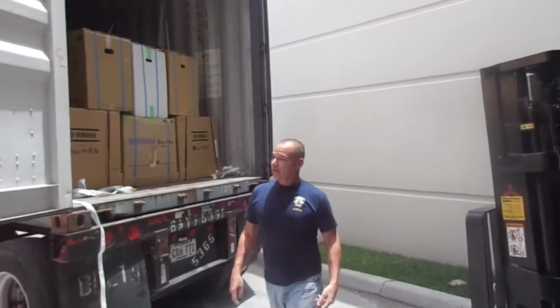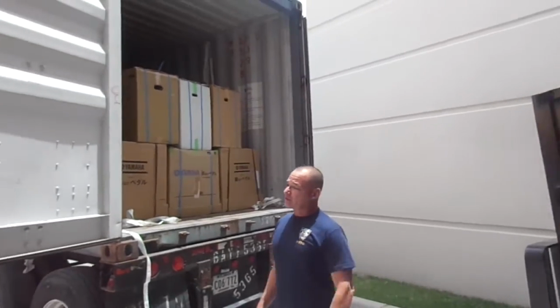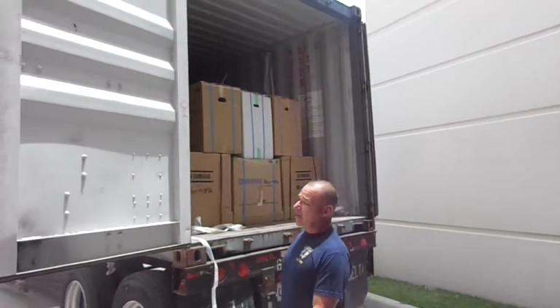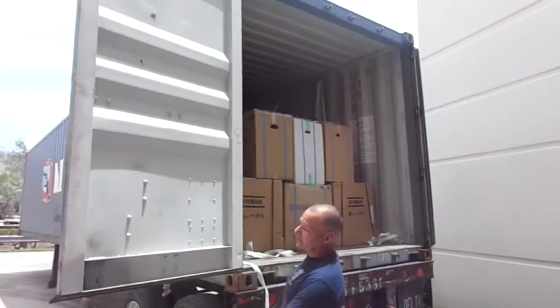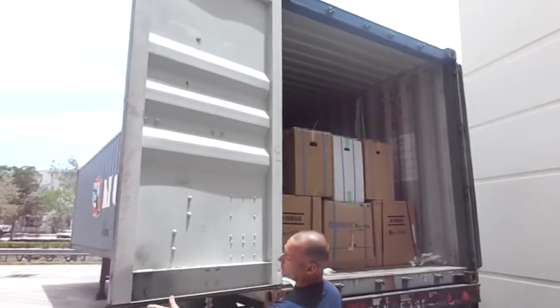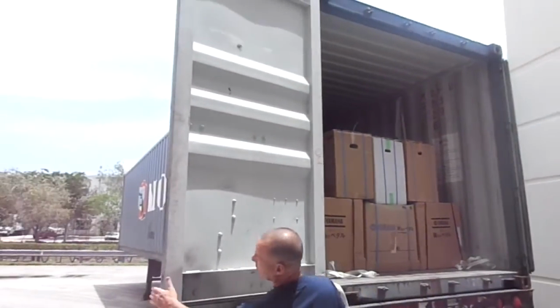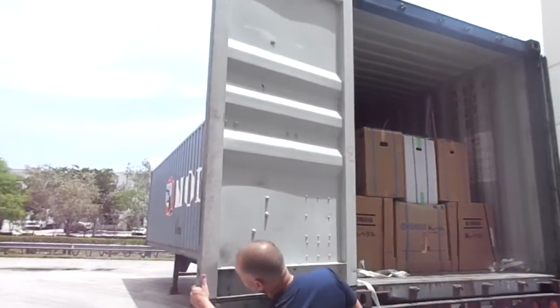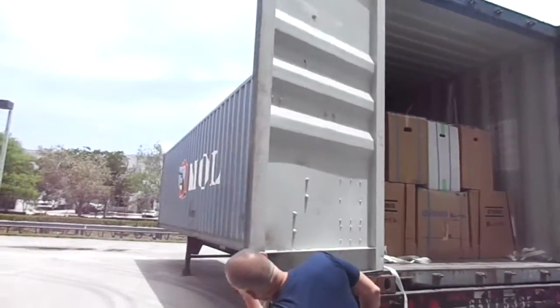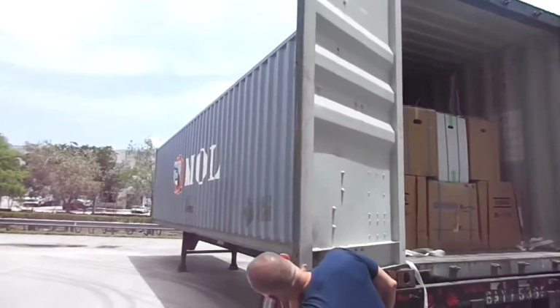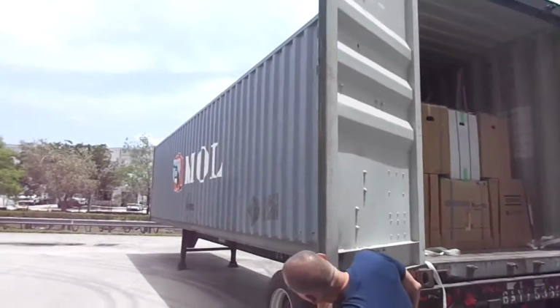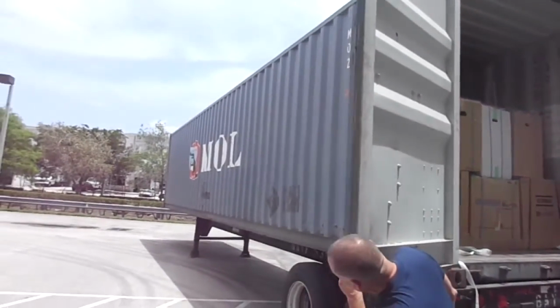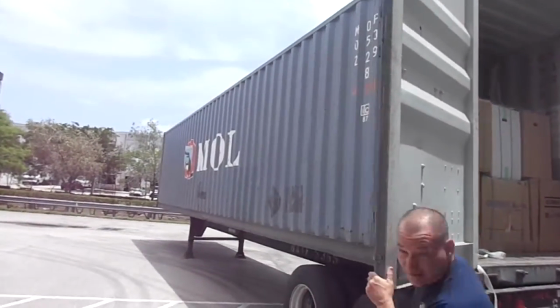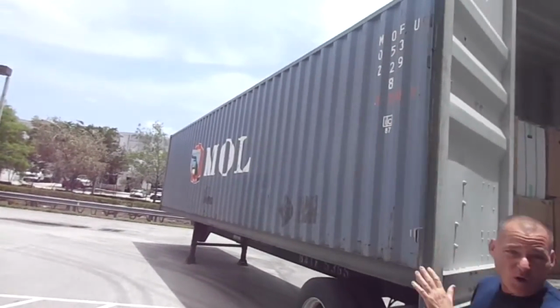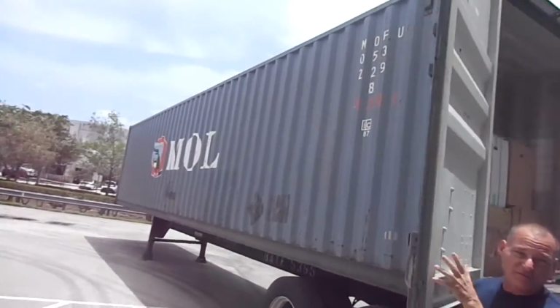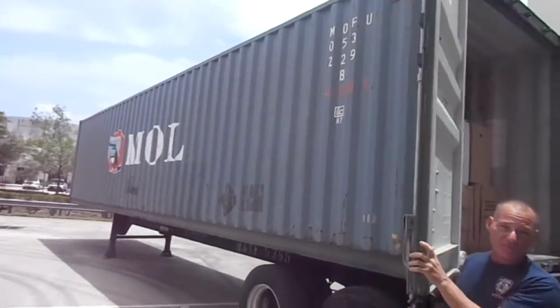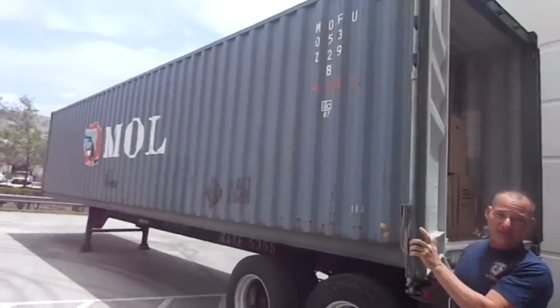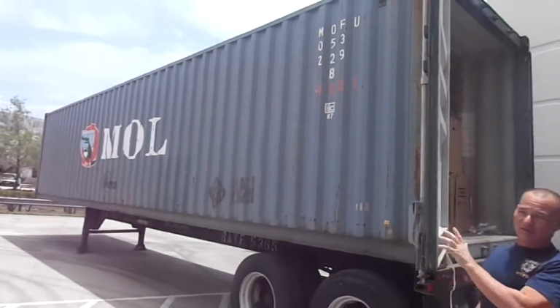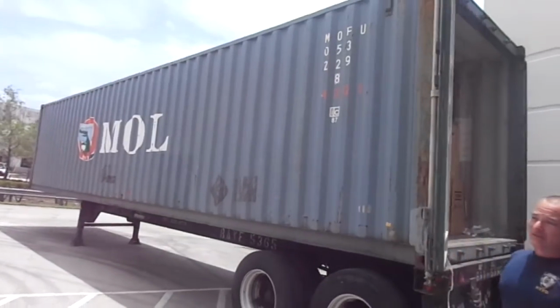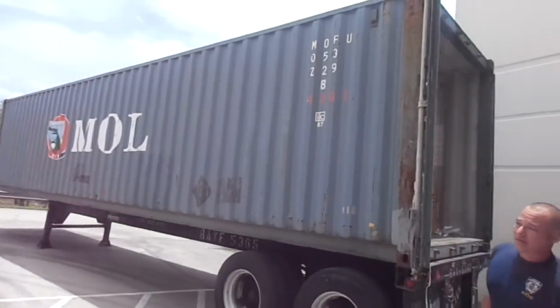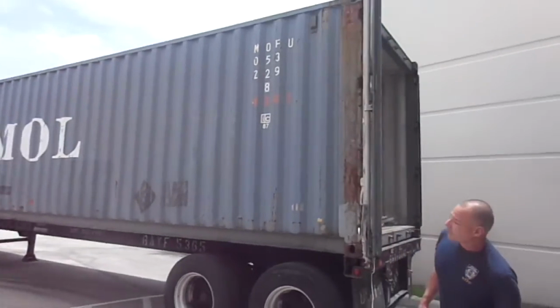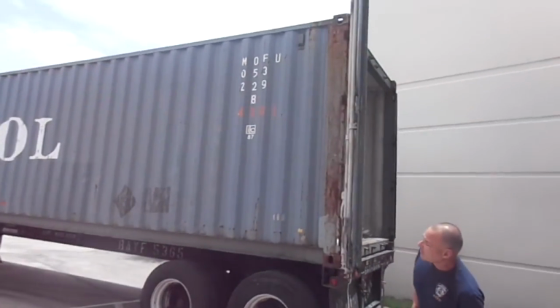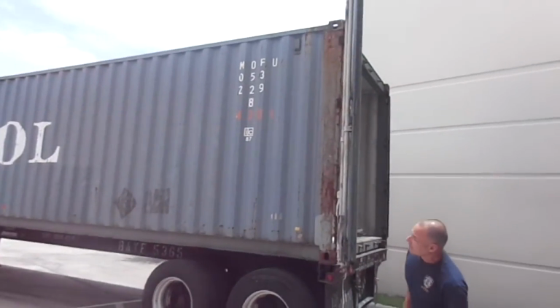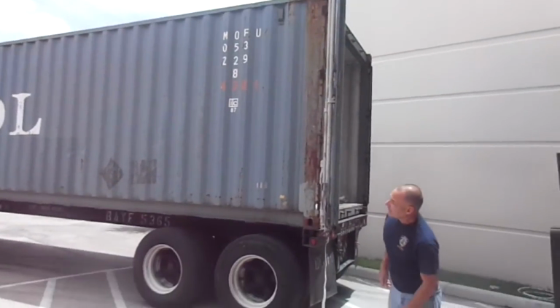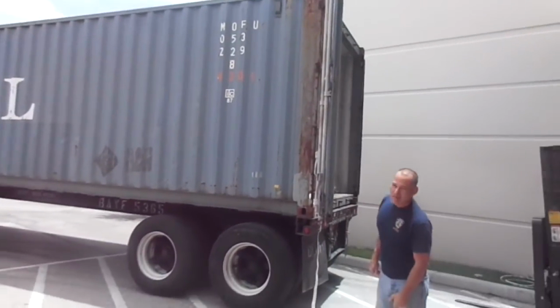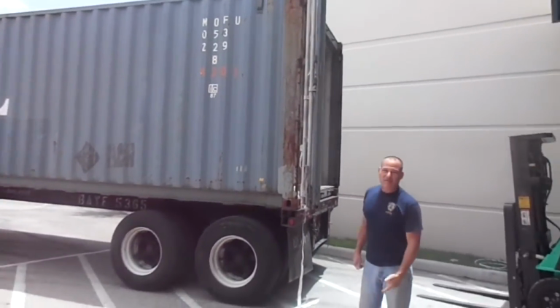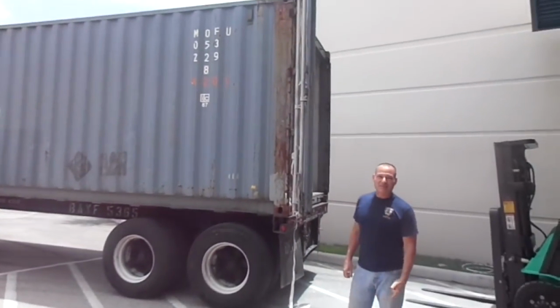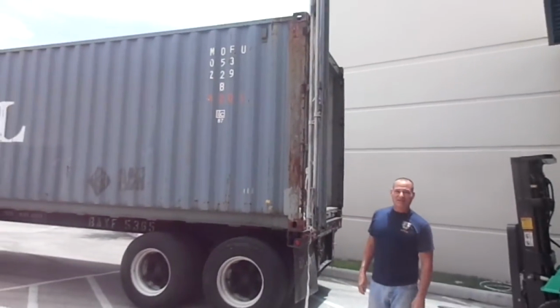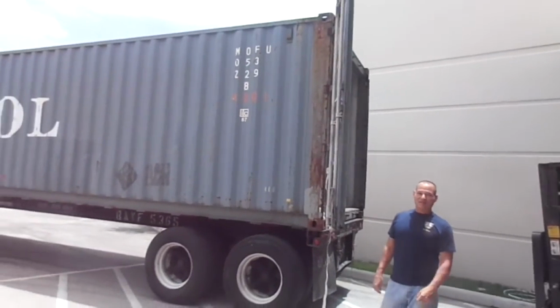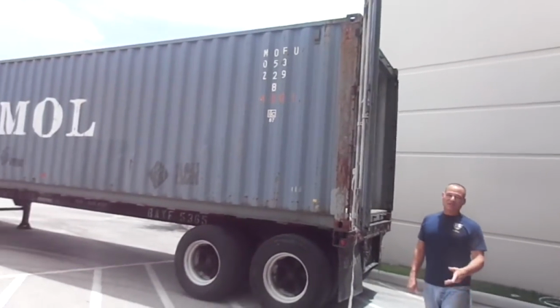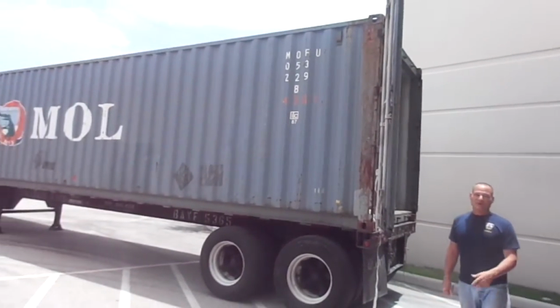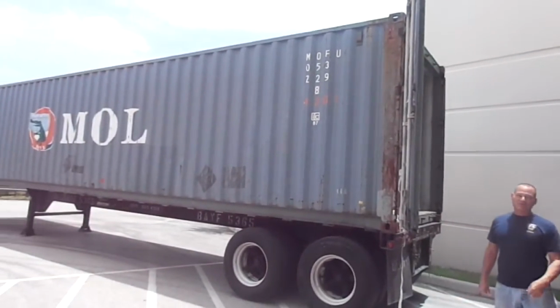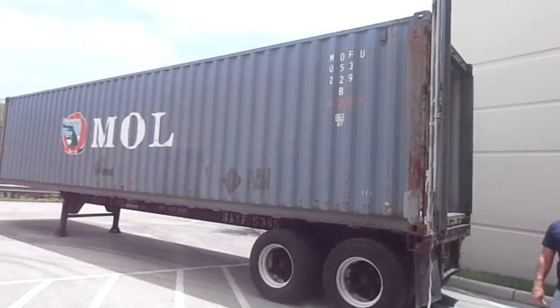We've got this giant, huge 40-foot container all filled with pianos. This will last us probably through the summer.